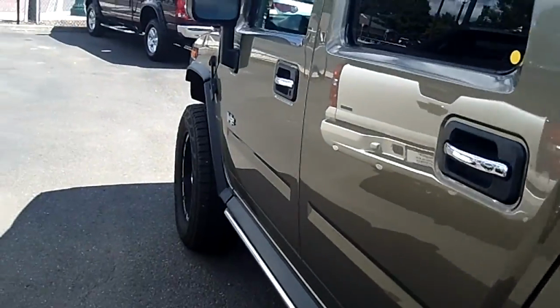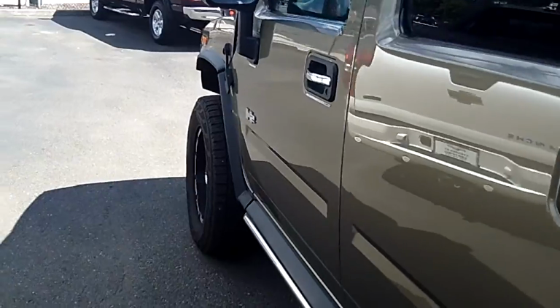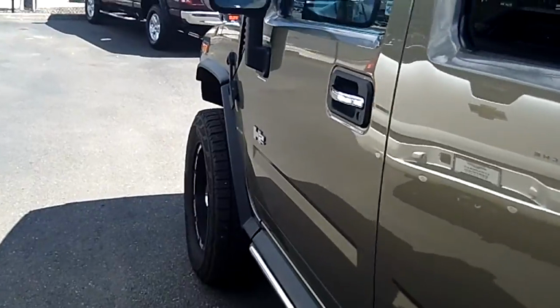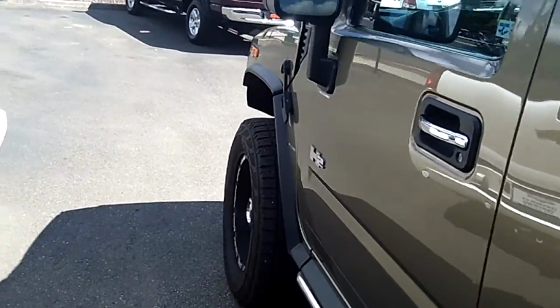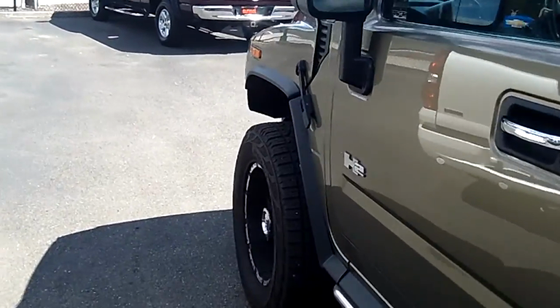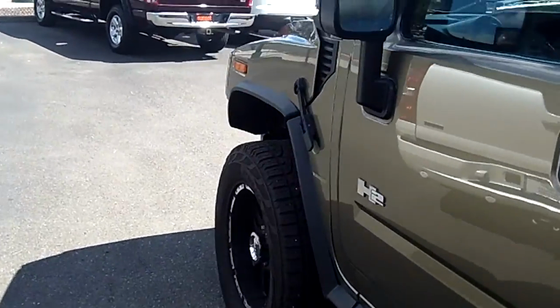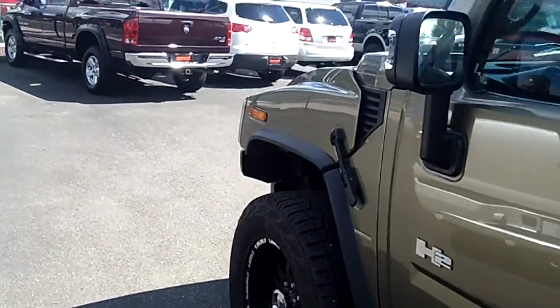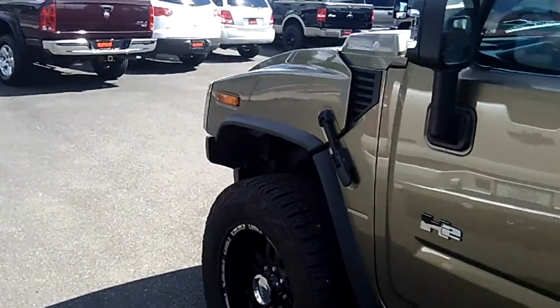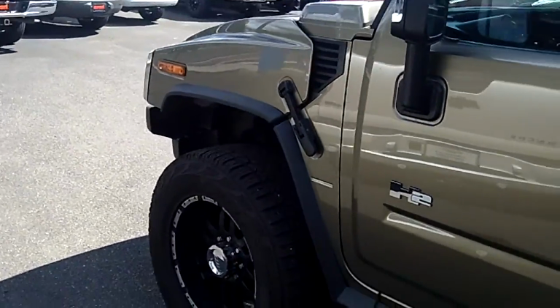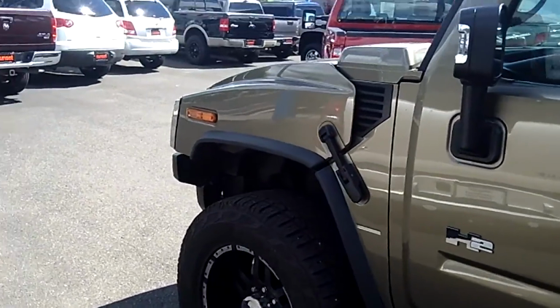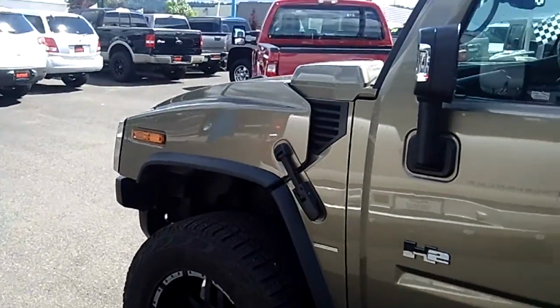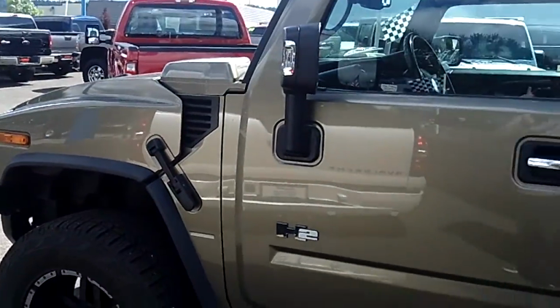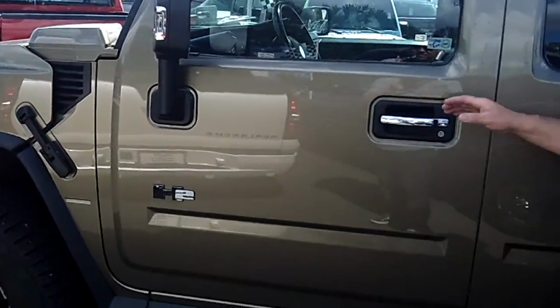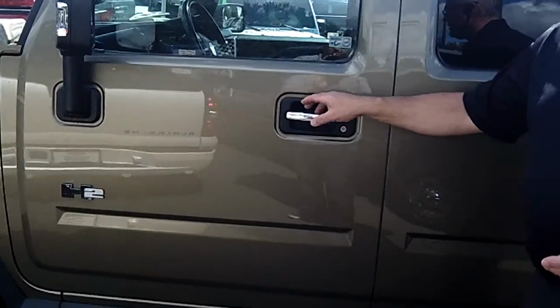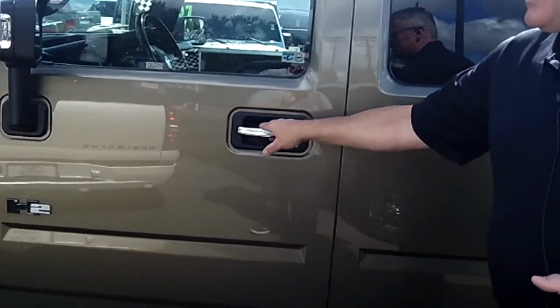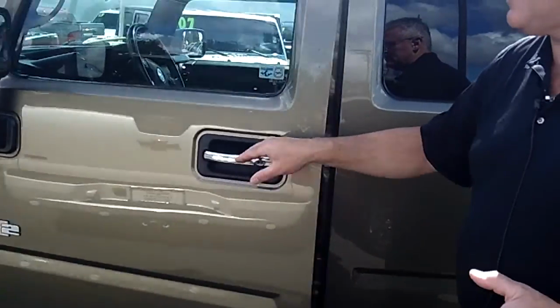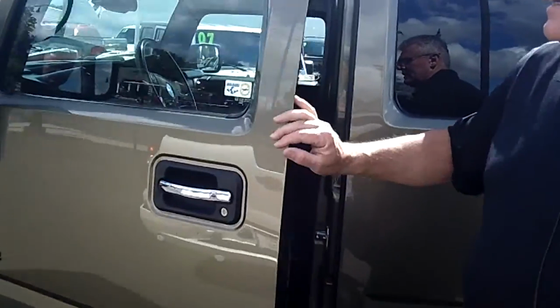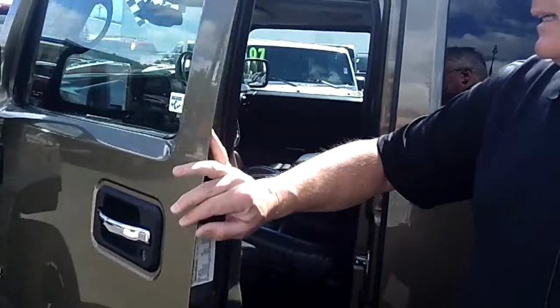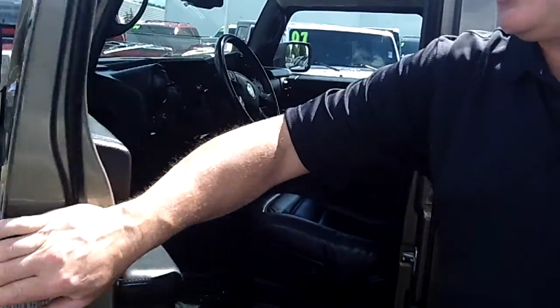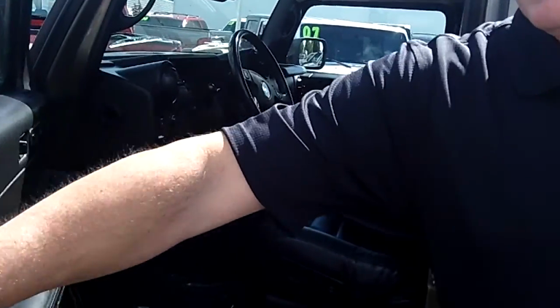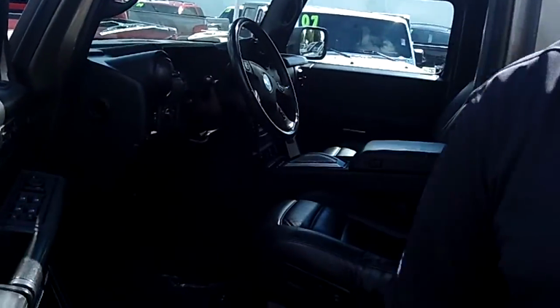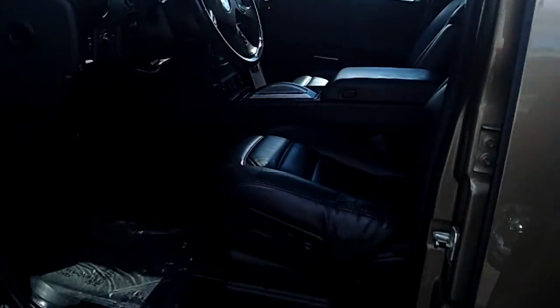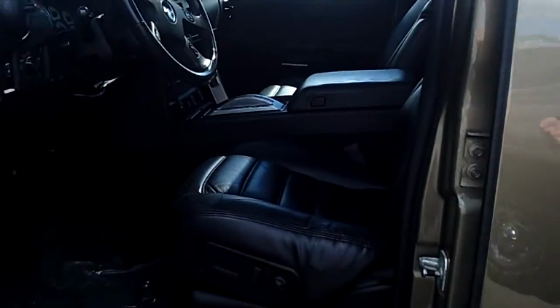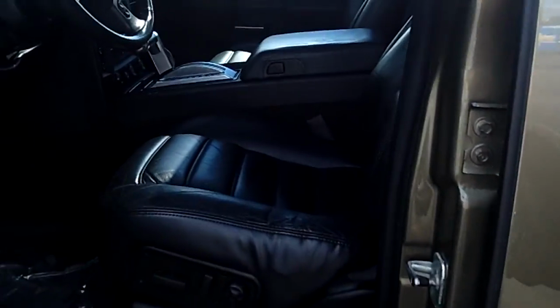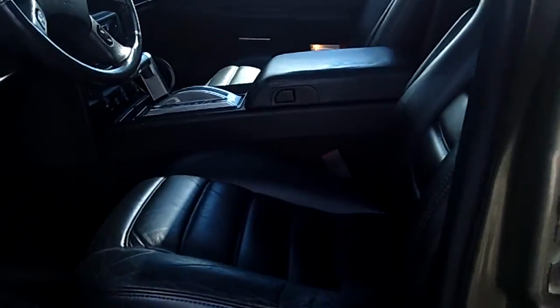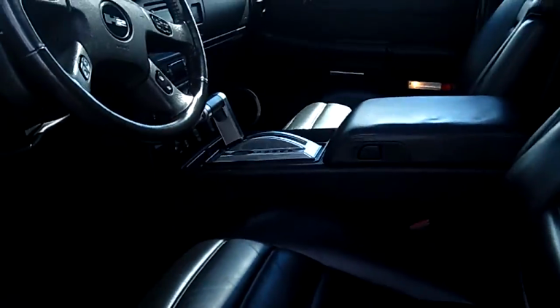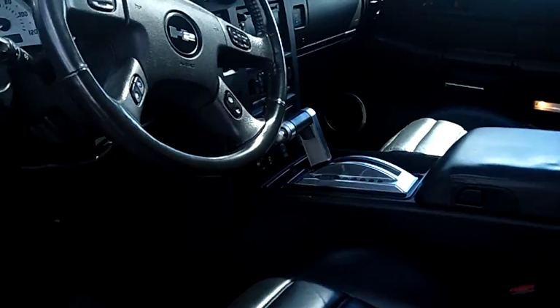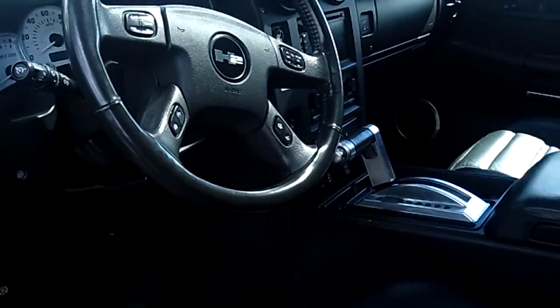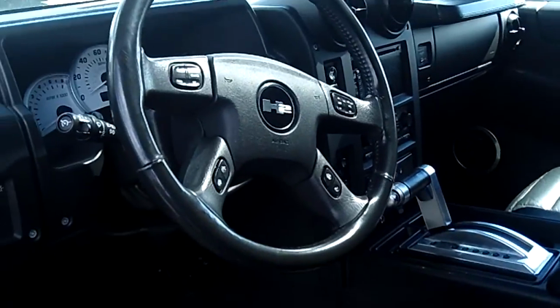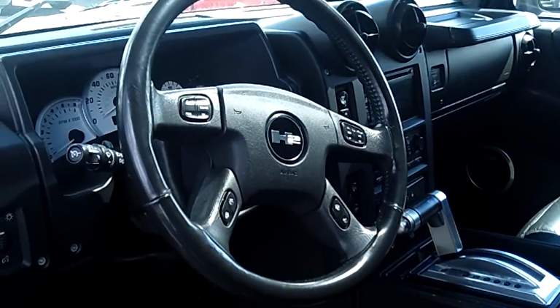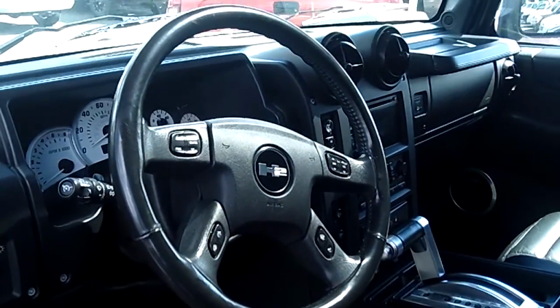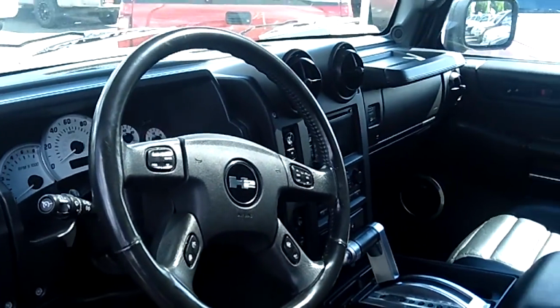This is just one example of some of the hundreds of great SUVs, cars, and trucks we have here at Sunset Chevrolet. If you're shopping at a store that doesn't provide you a no-cost lifetime powertrain warranty, you're shopping at the wrong store.